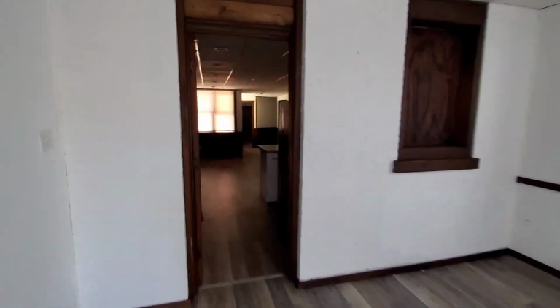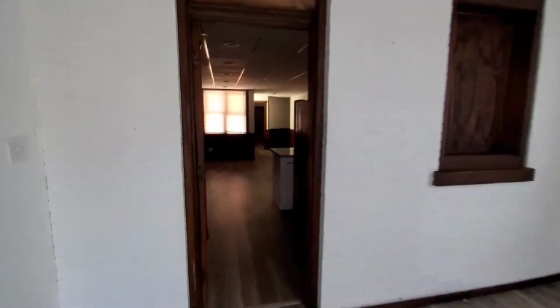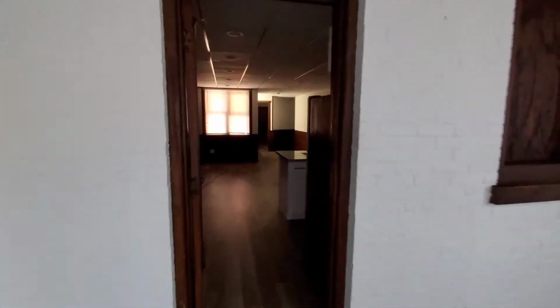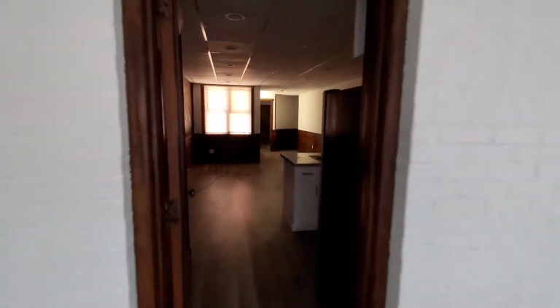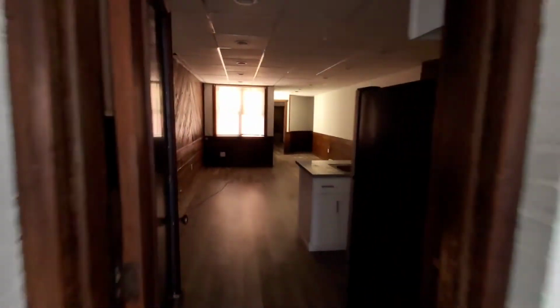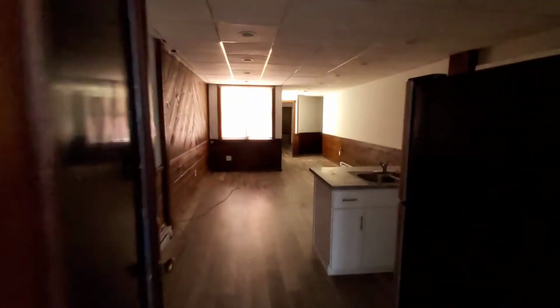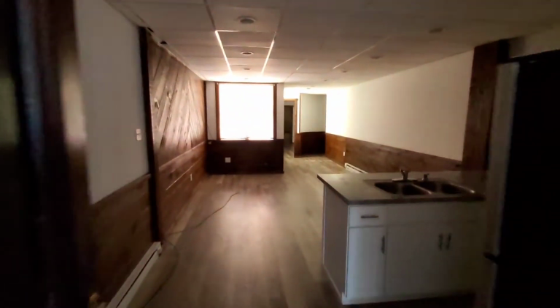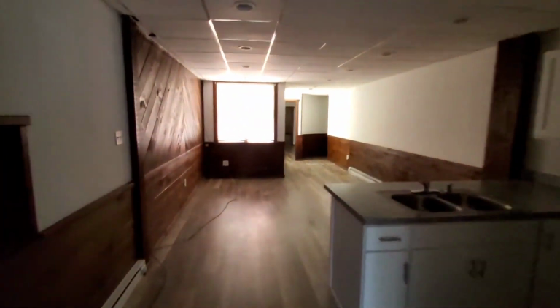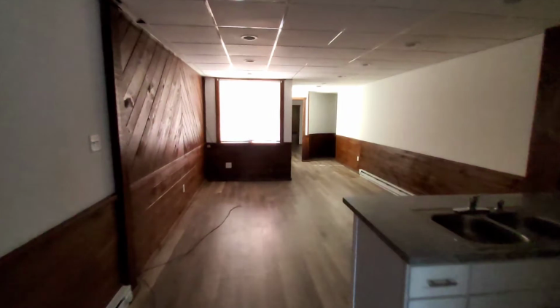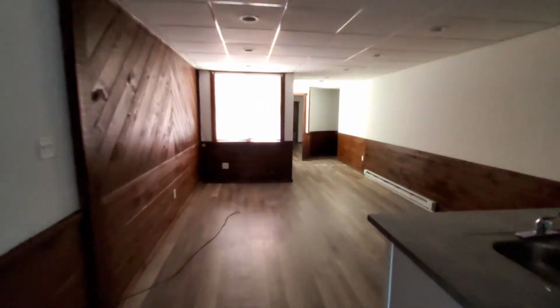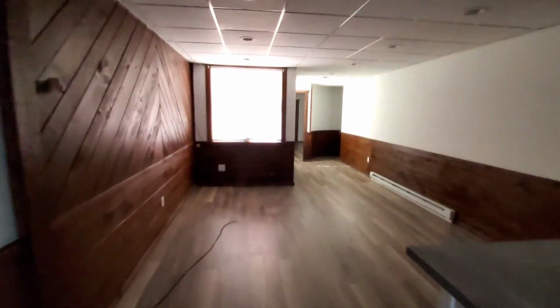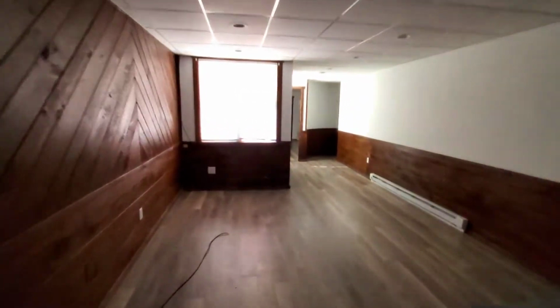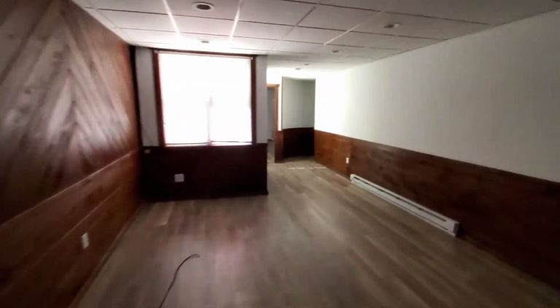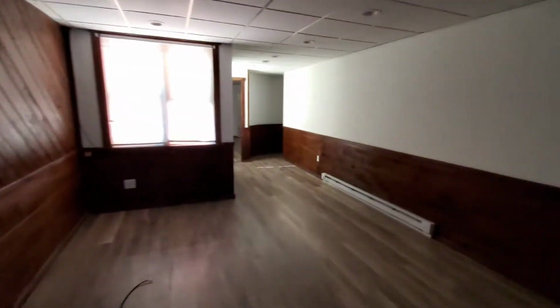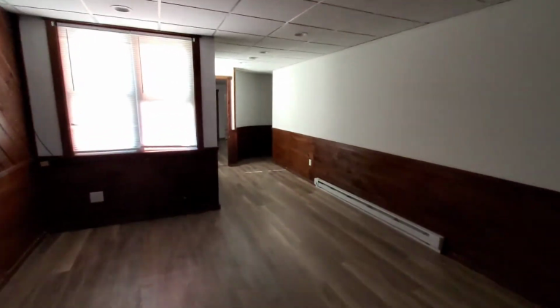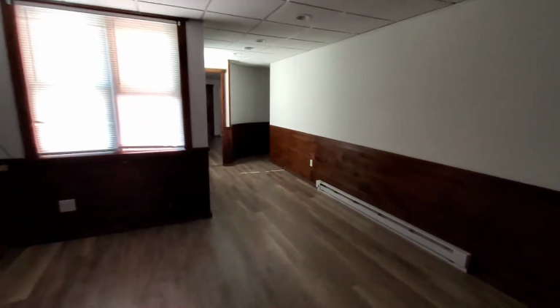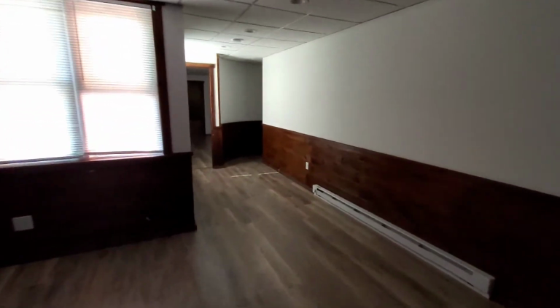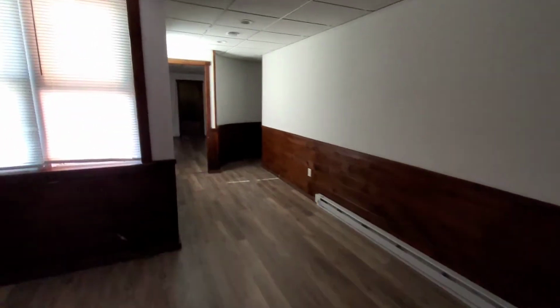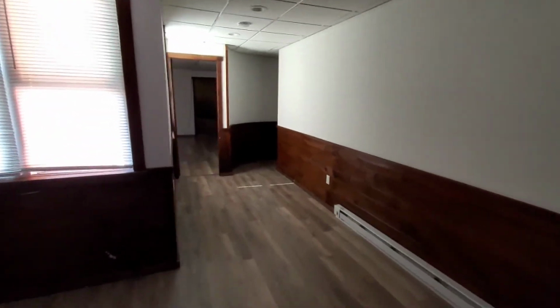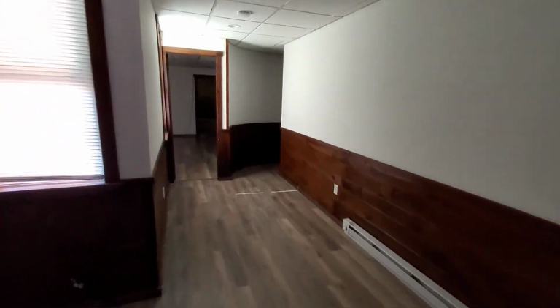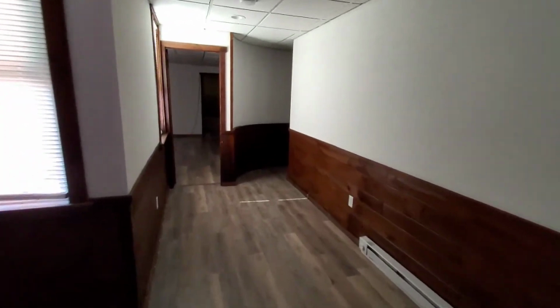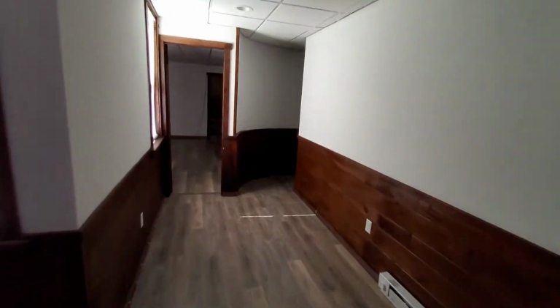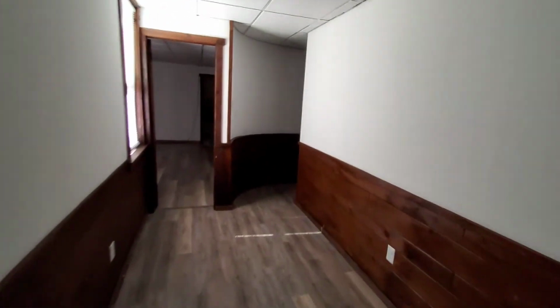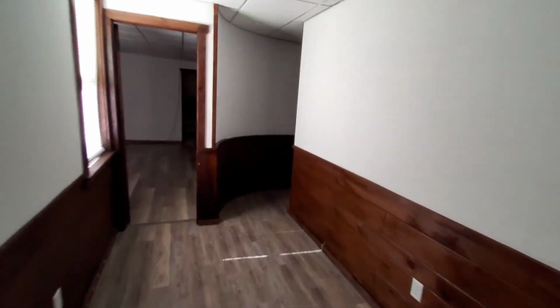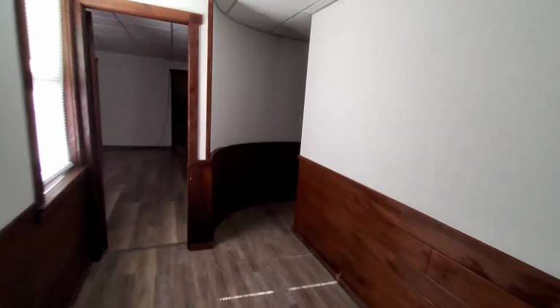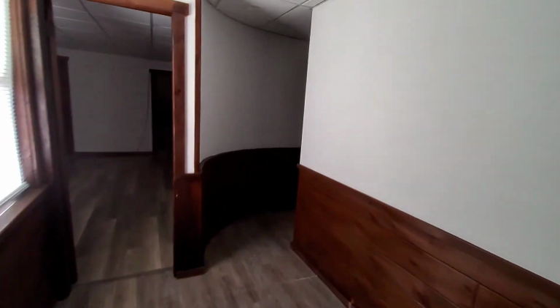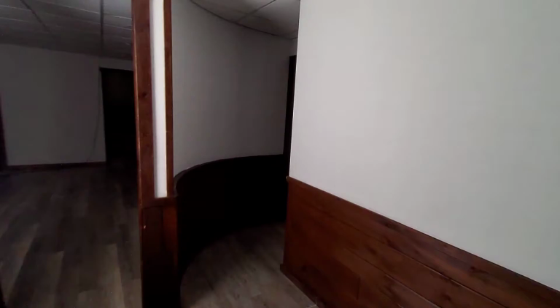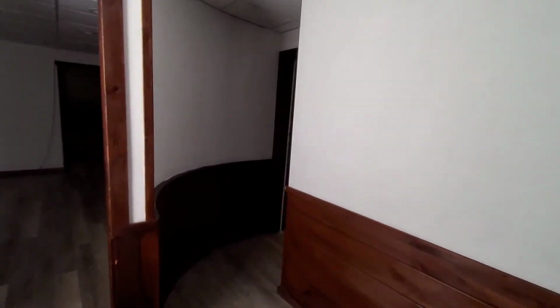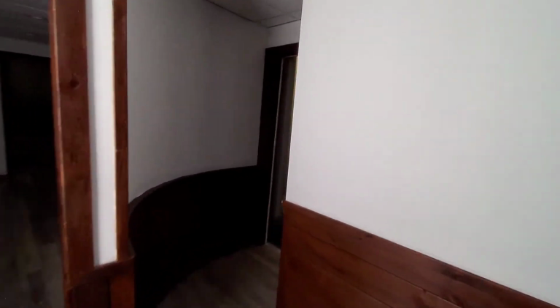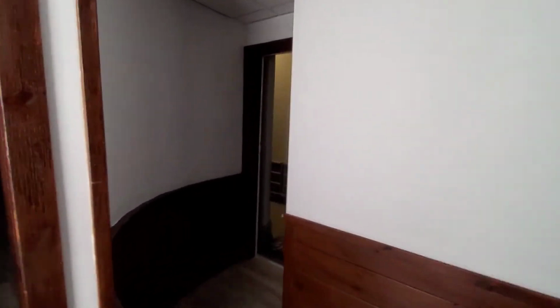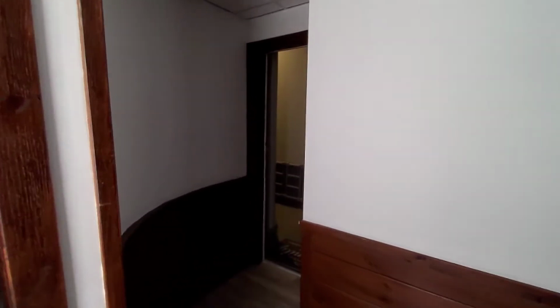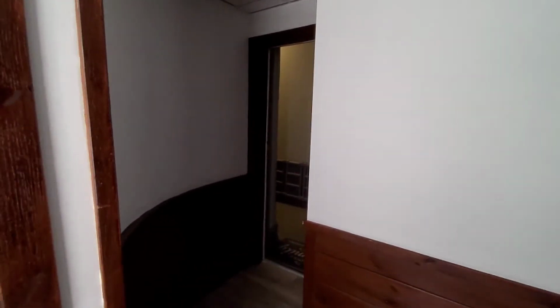And back through here, living space, dining space. That's the door back to the hallway.